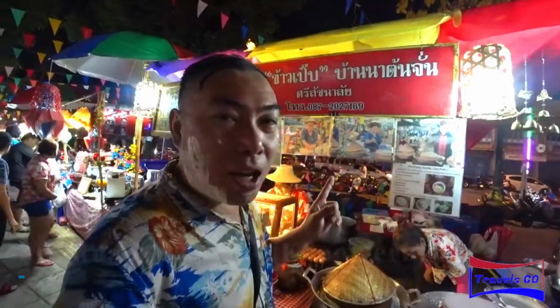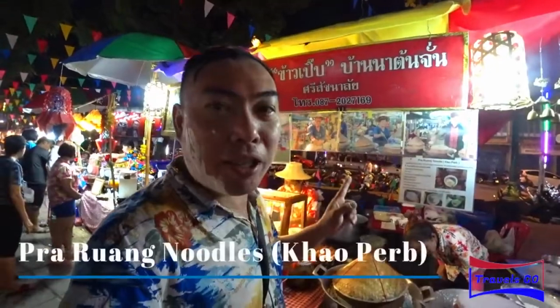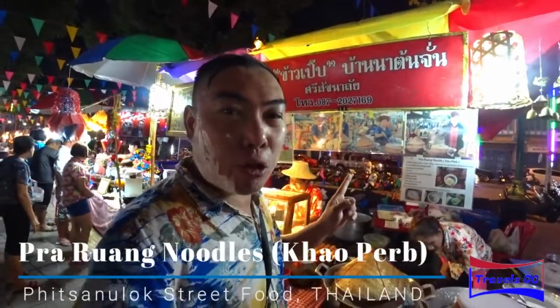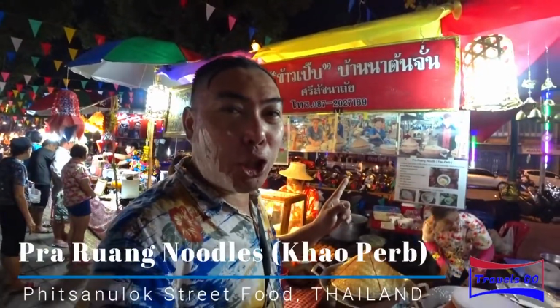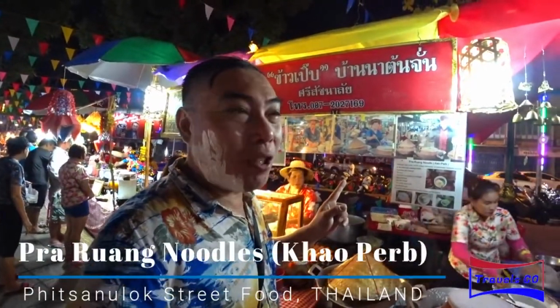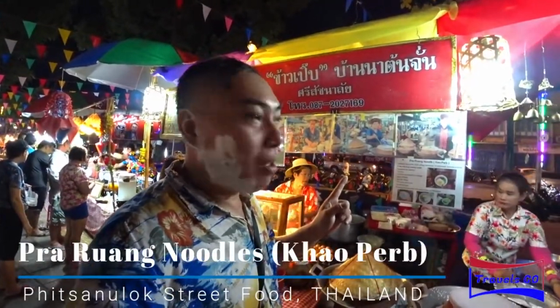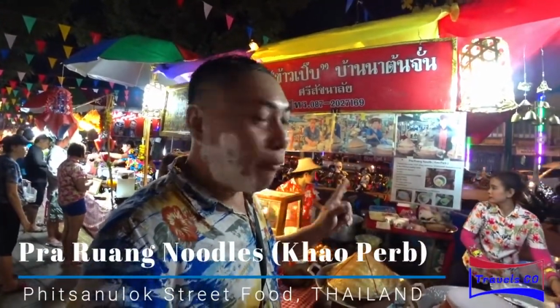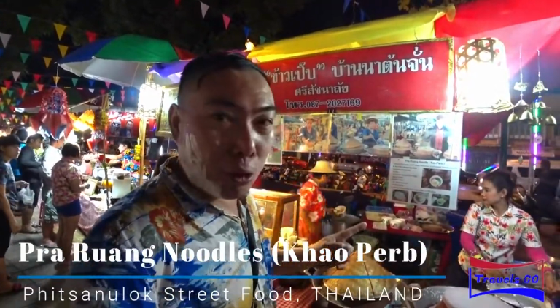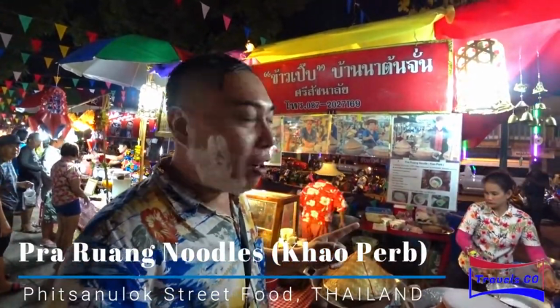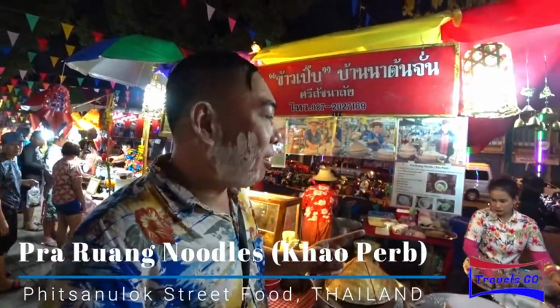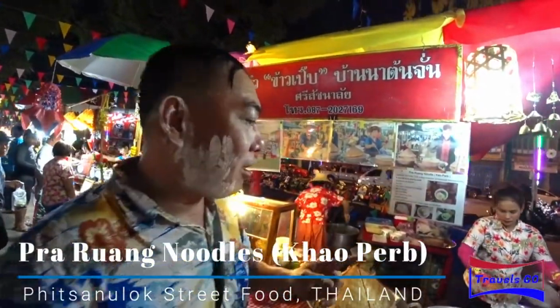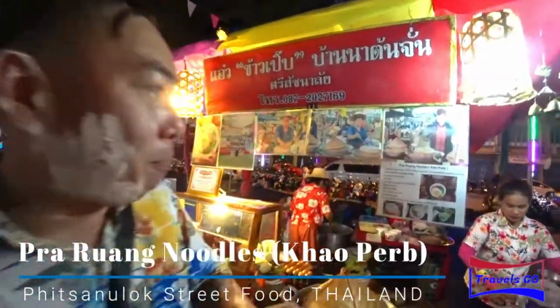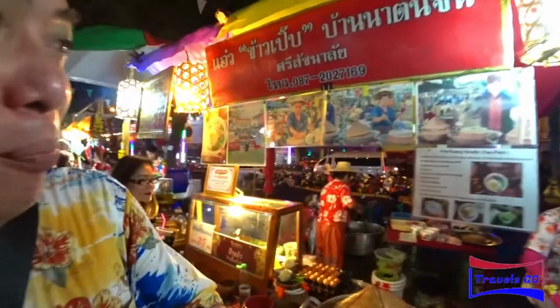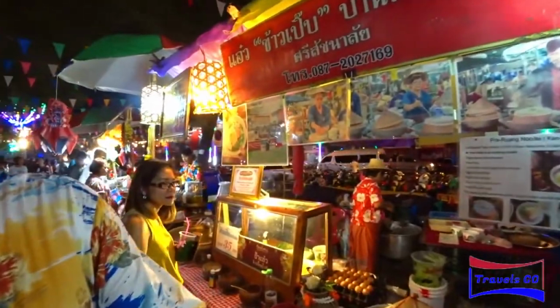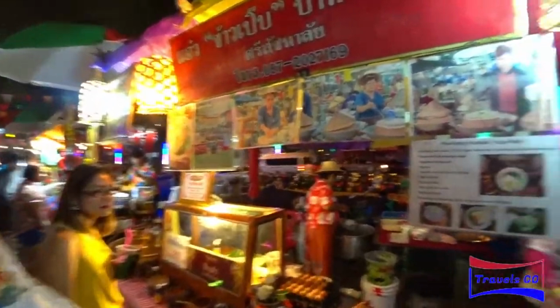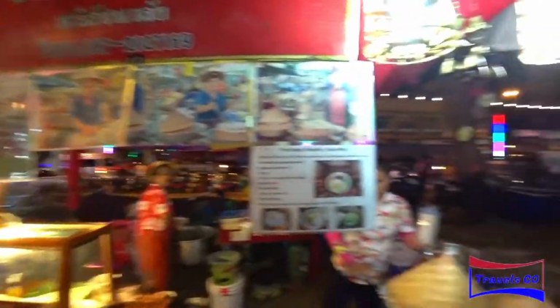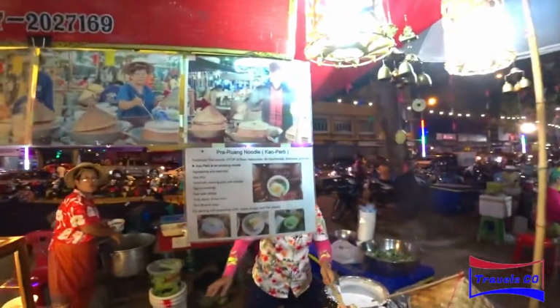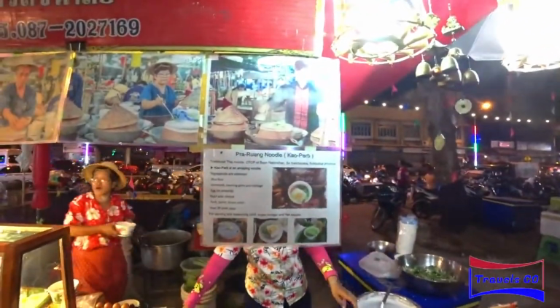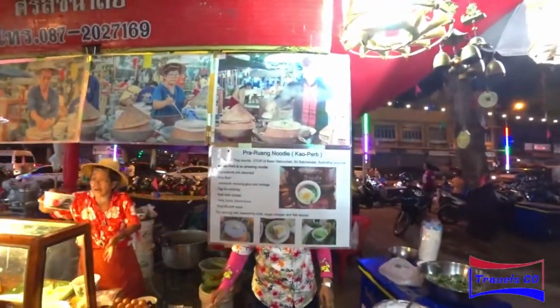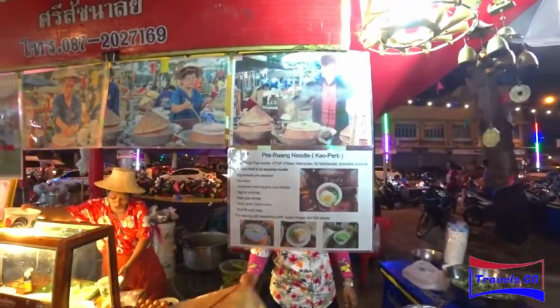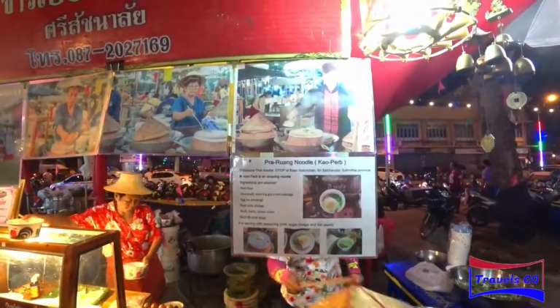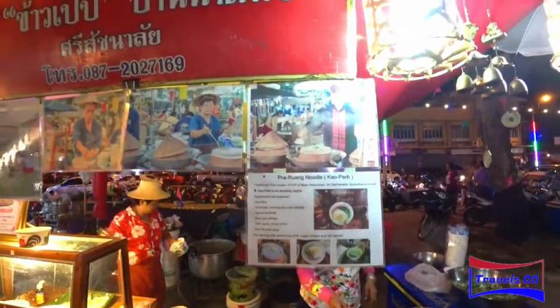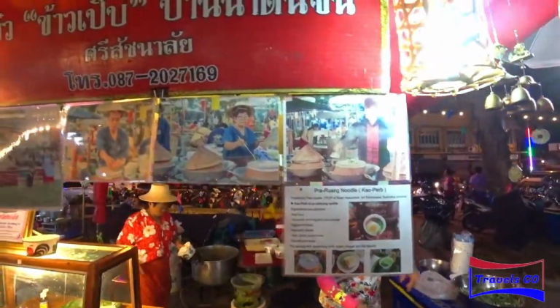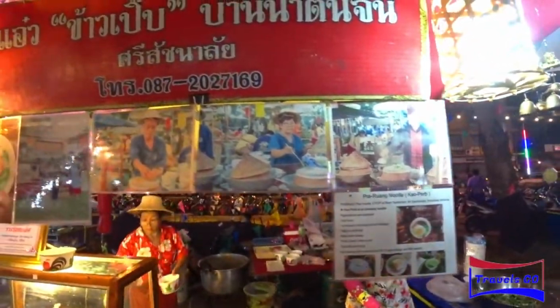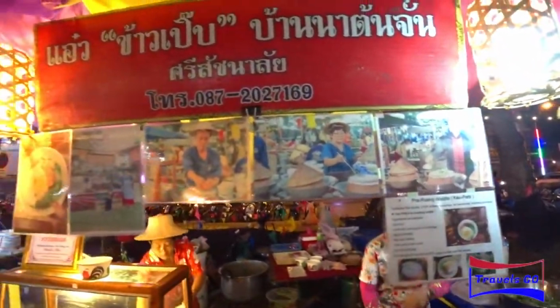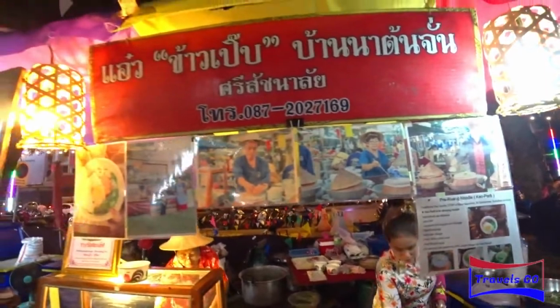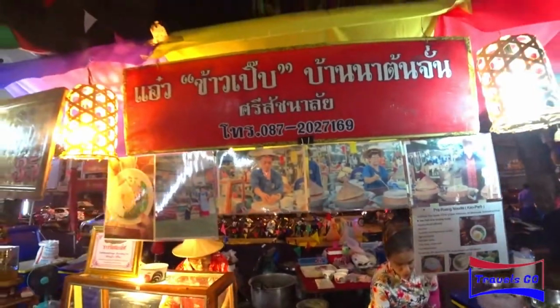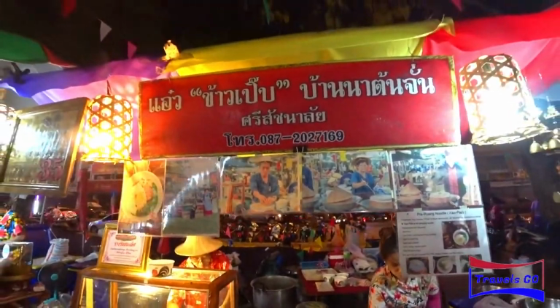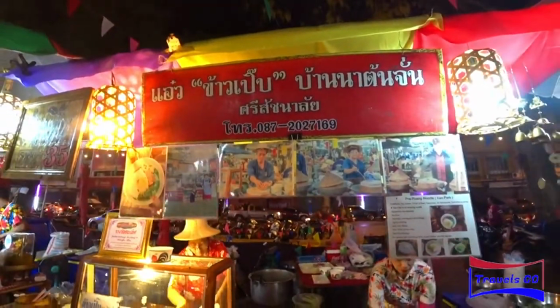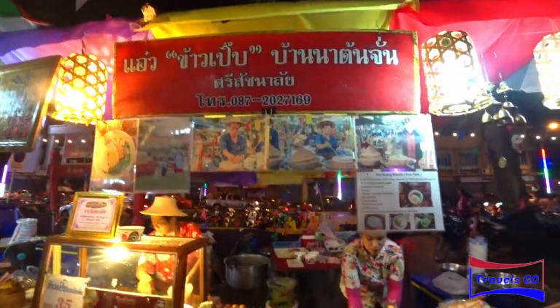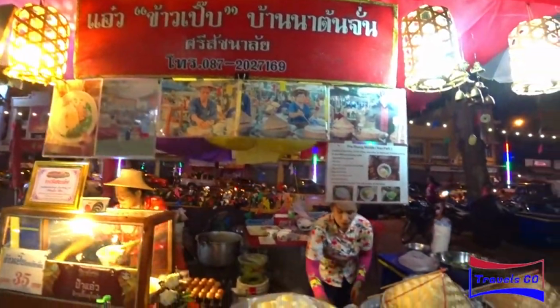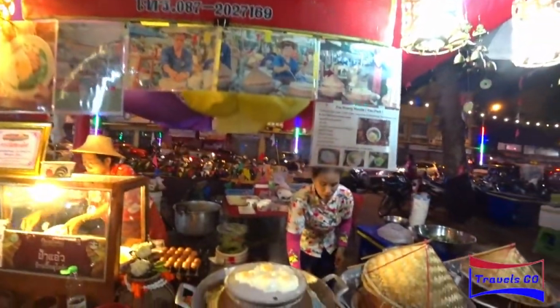This is a local dish of Phitsanulok, right? The name is called Prarang Noodle. Let's see how it is being cooked.